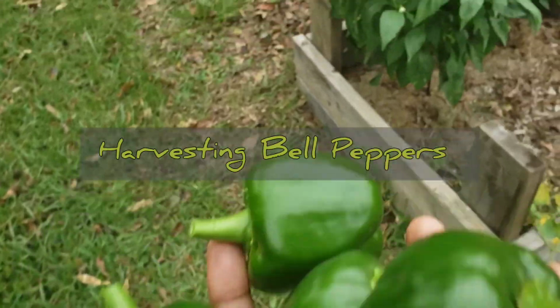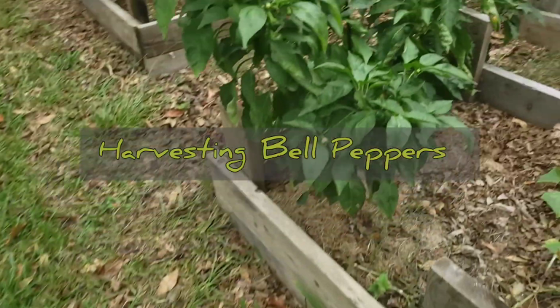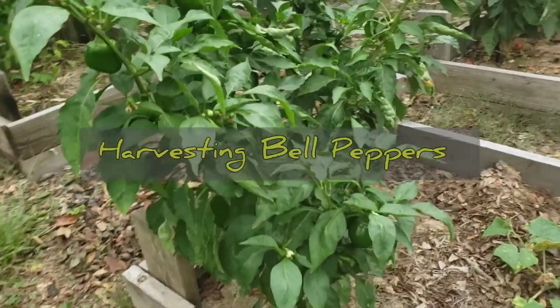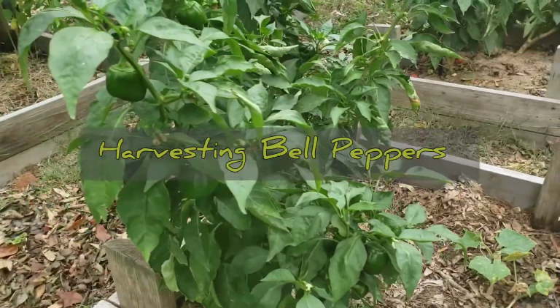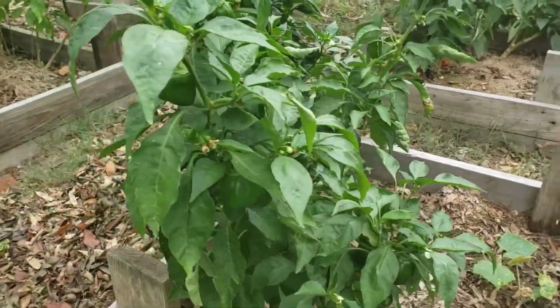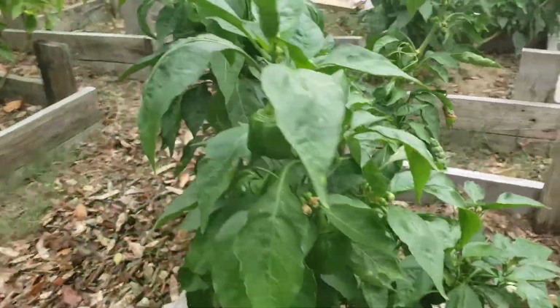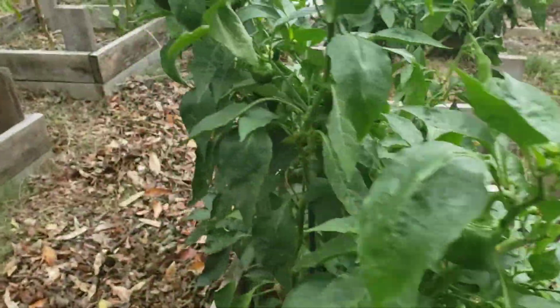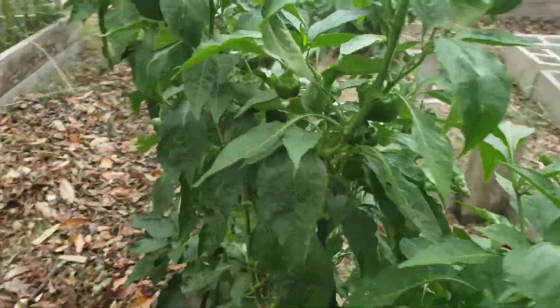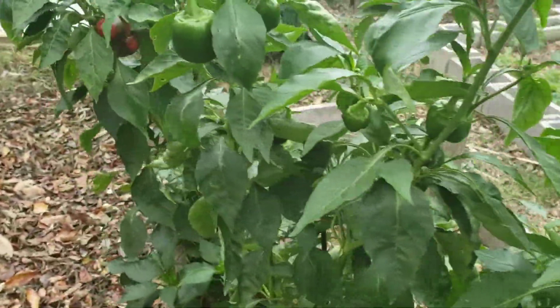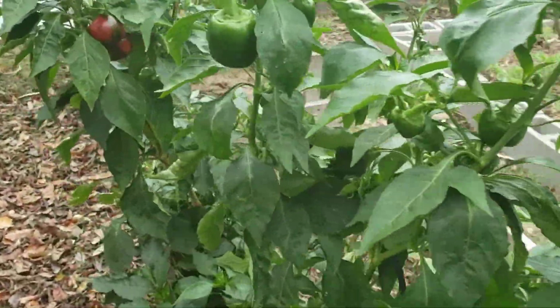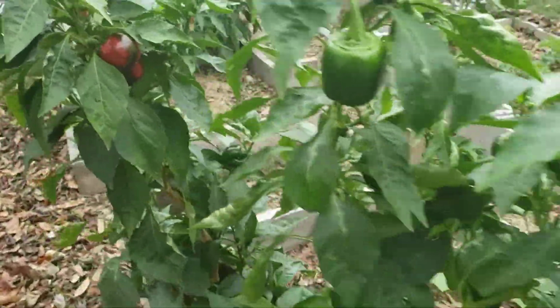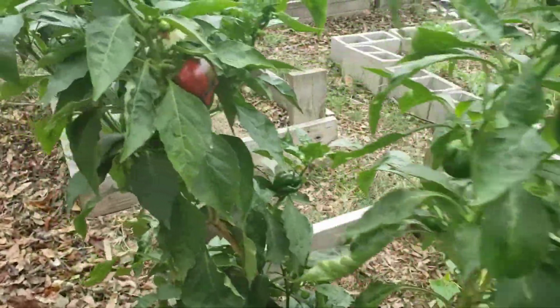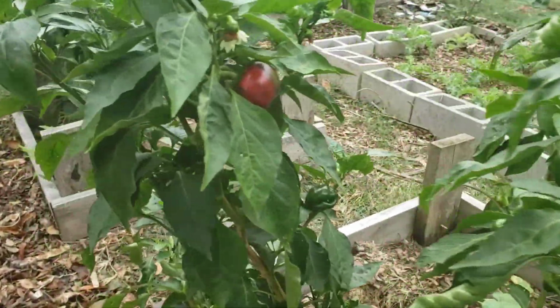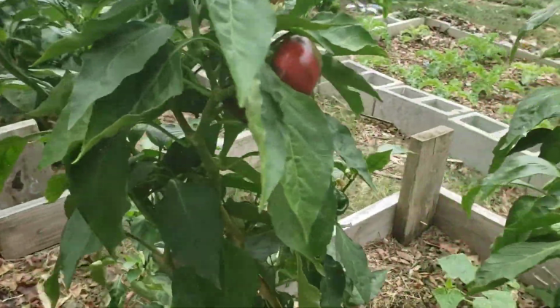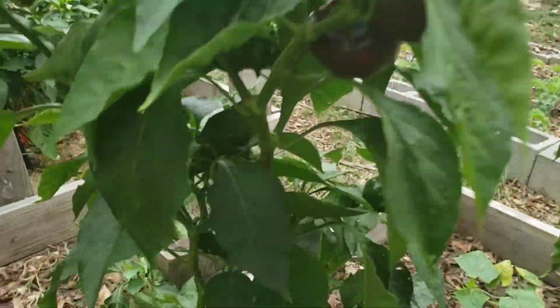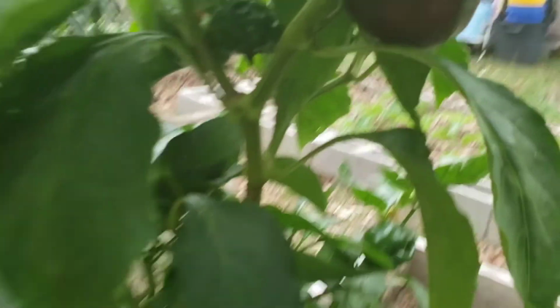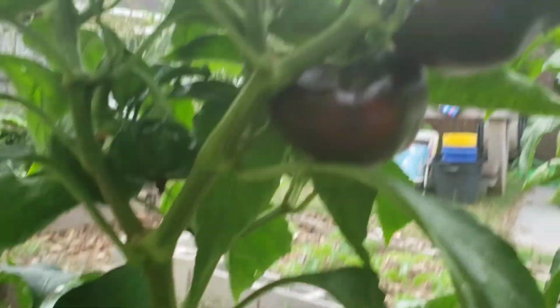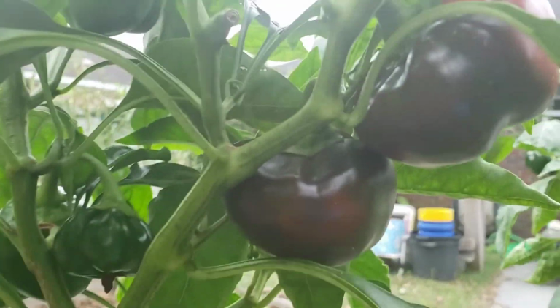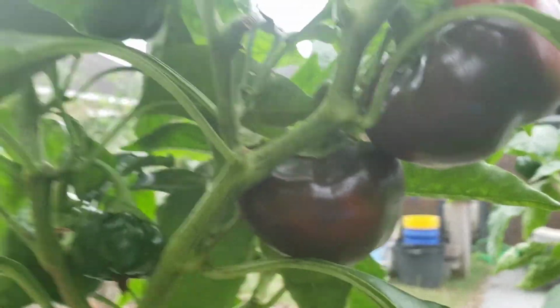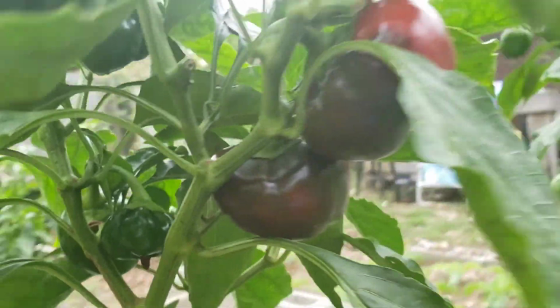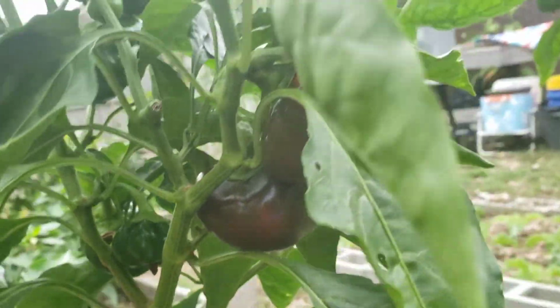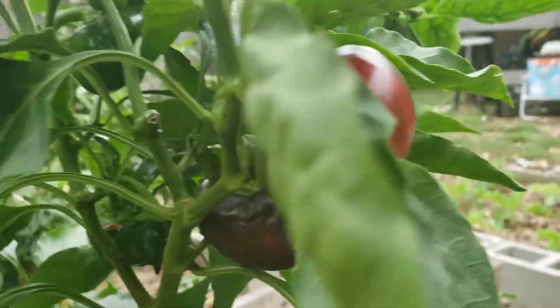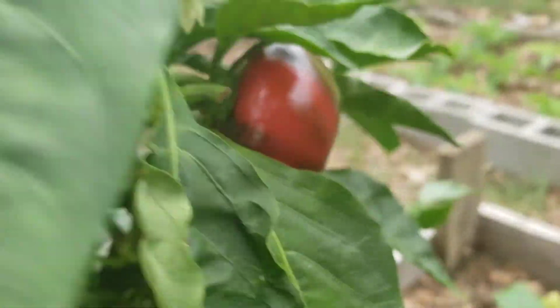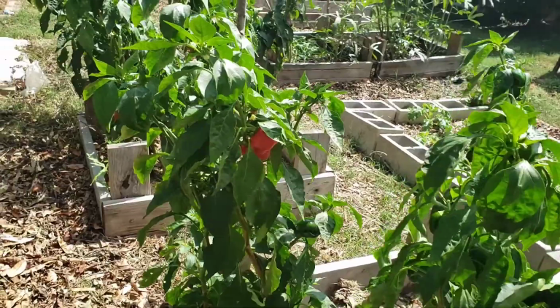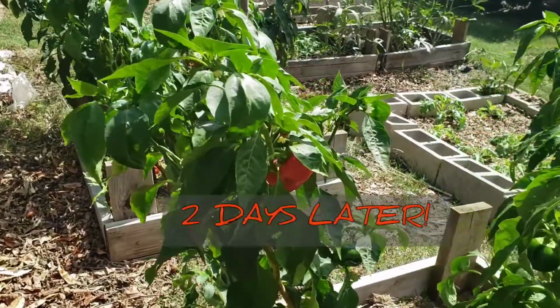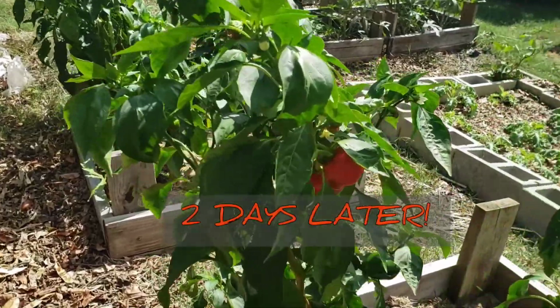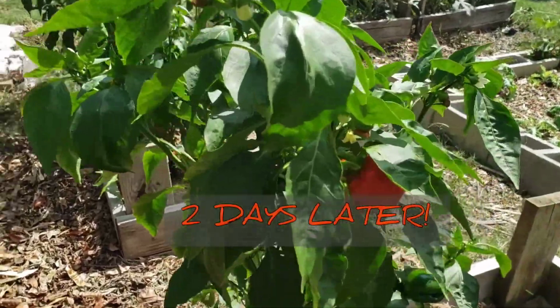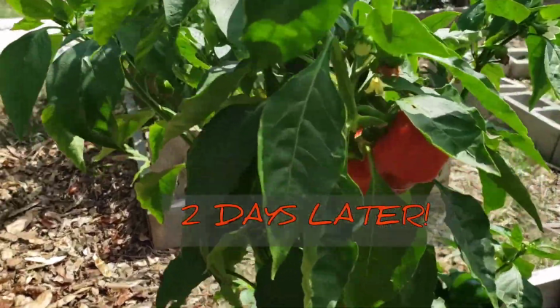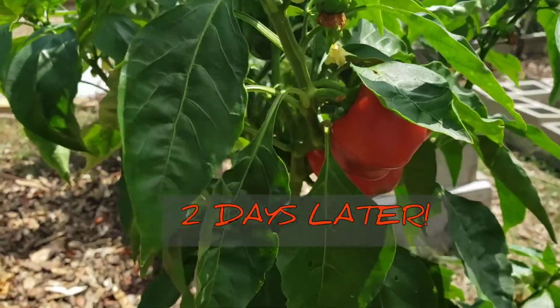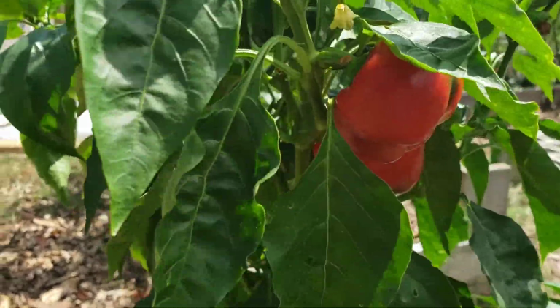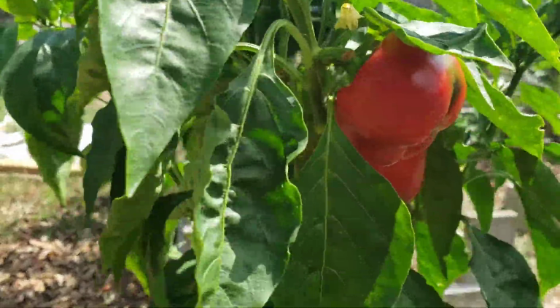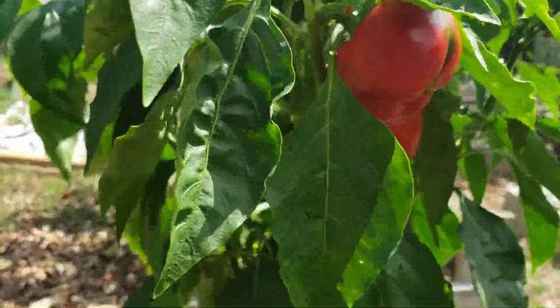I am still harvesting bell peppers. You can see days later, I've propped this bell pepper back up. These are getting redder and more beautiful. Two days later, they're even redder and more gorgeous and beautiful.